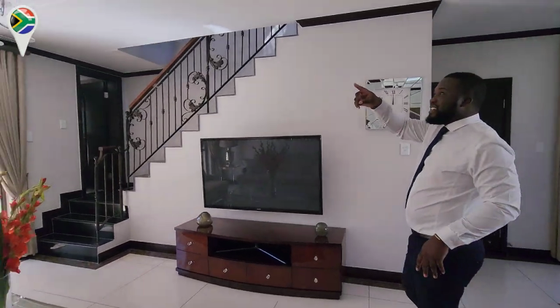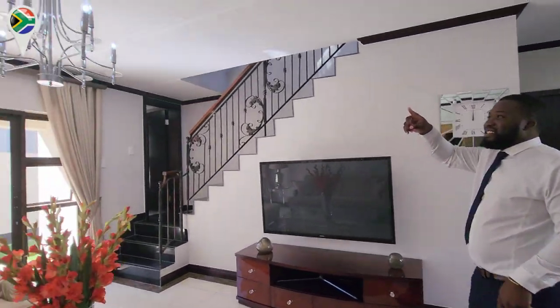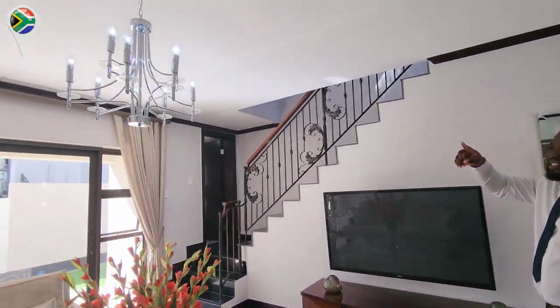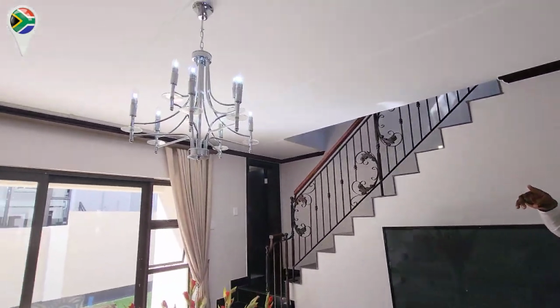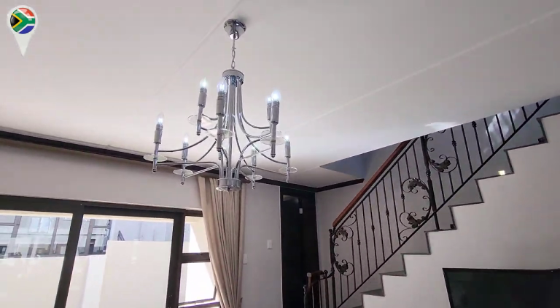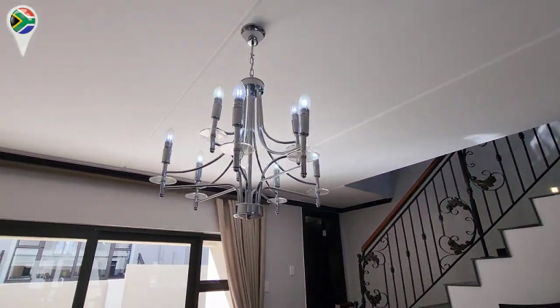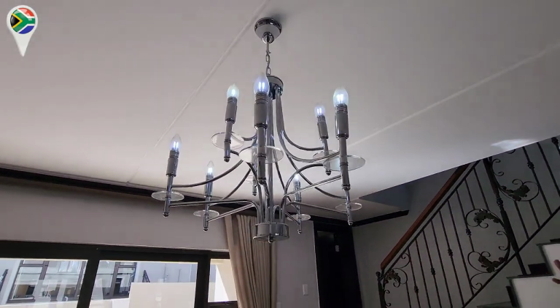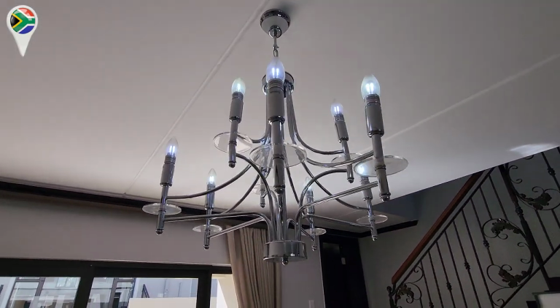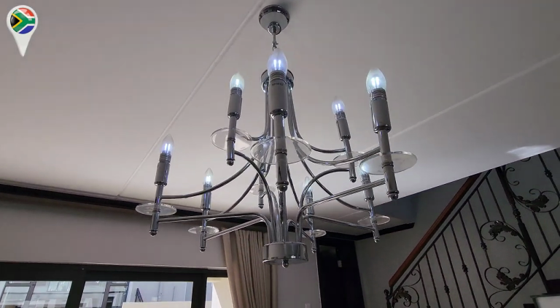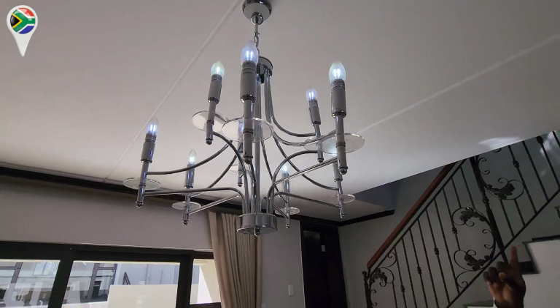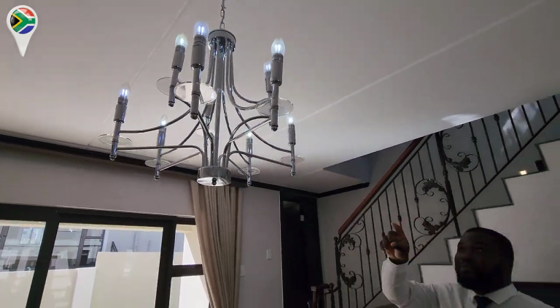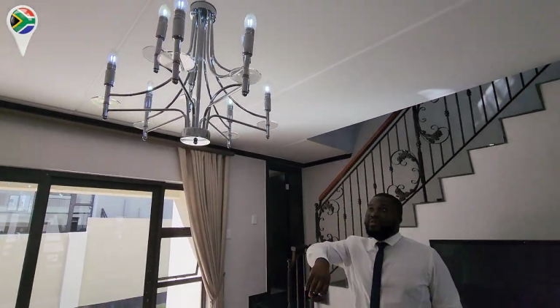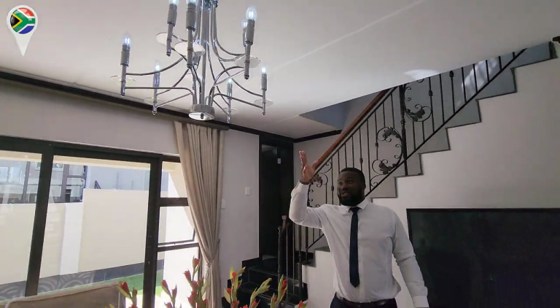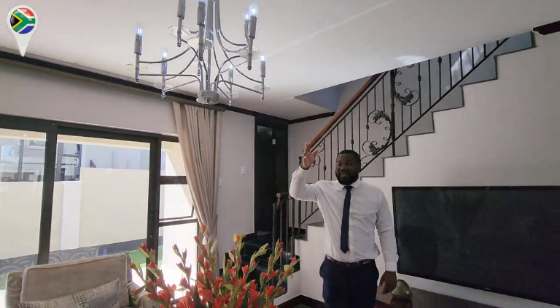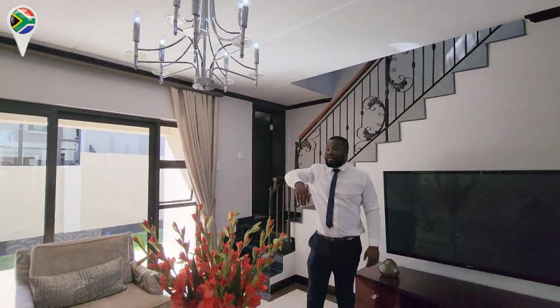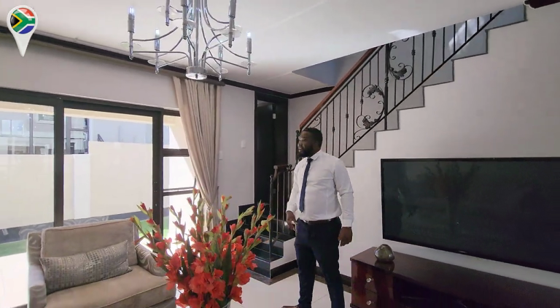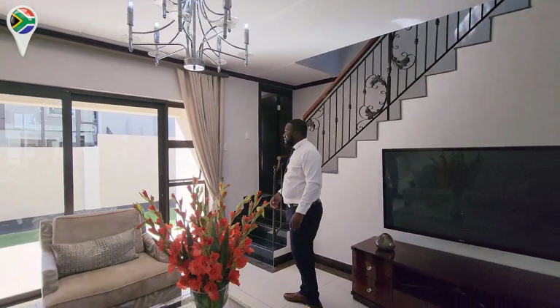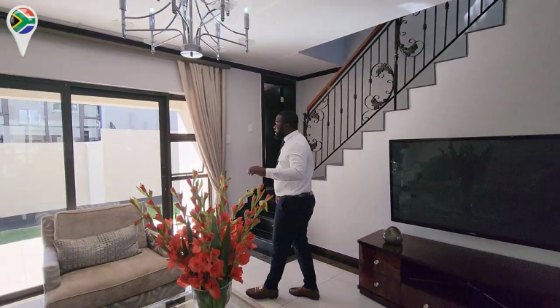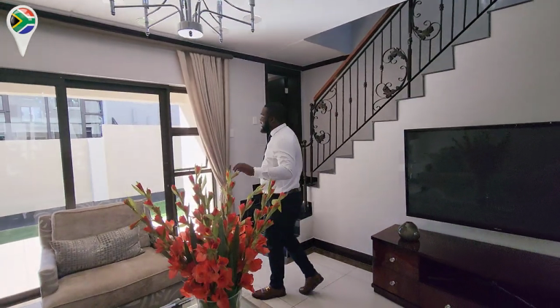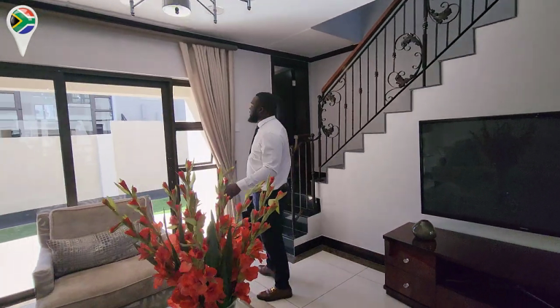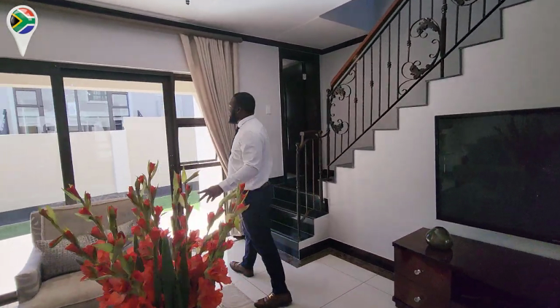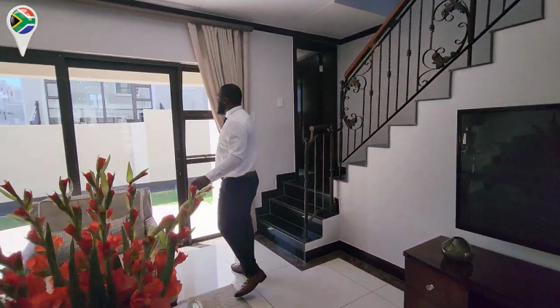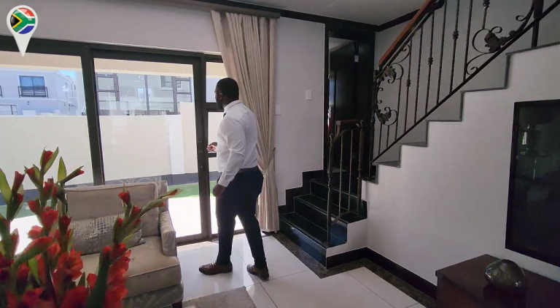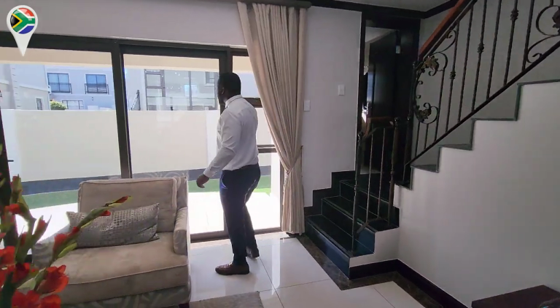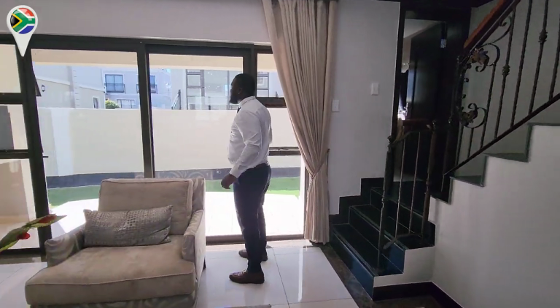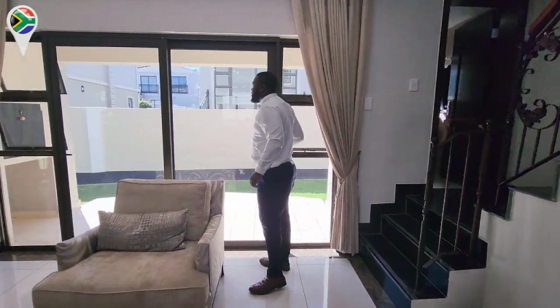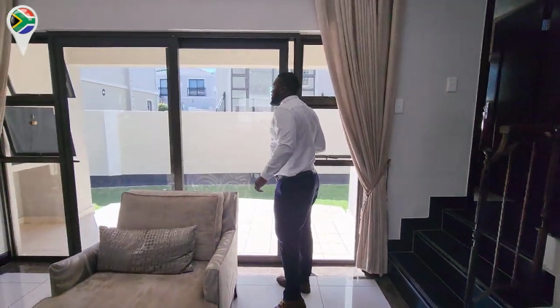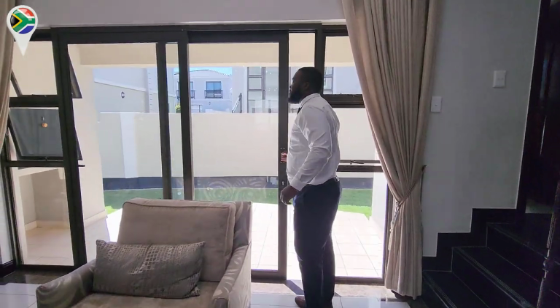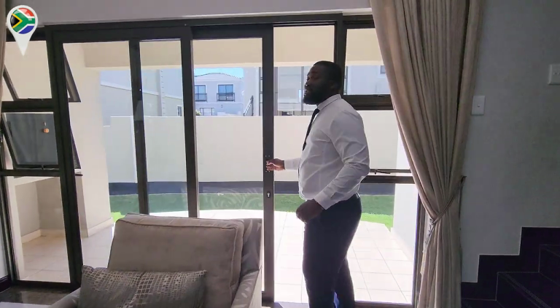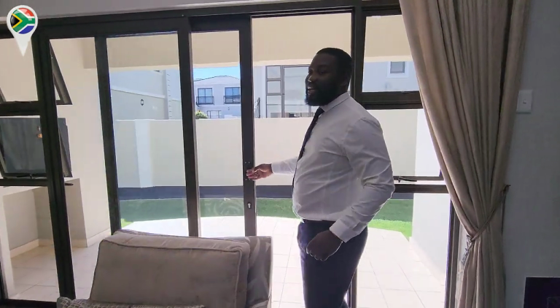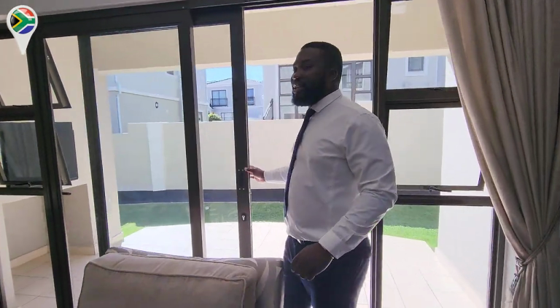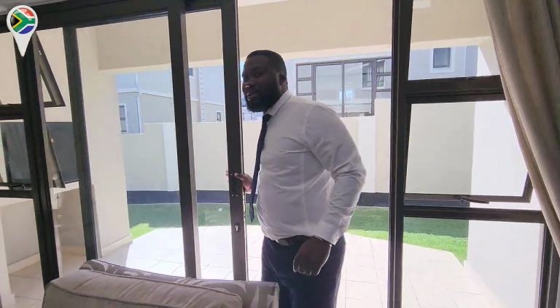You've got this beautiful open-plan layout. I also like our chandeliers — these are very beautiful, you can only find them here. And then another thing I like: we've got this built-in braai area.